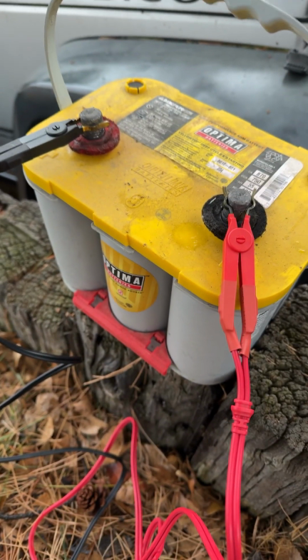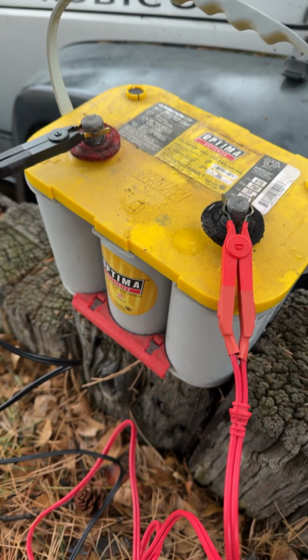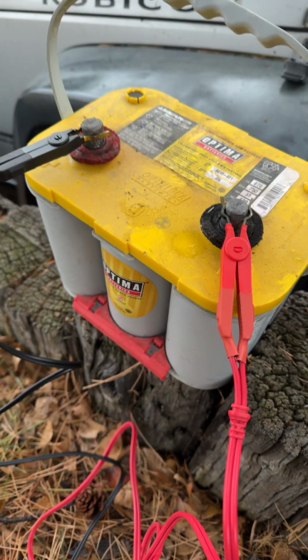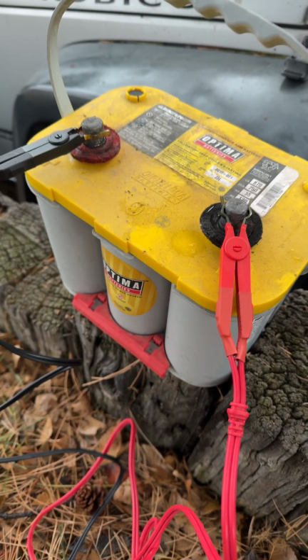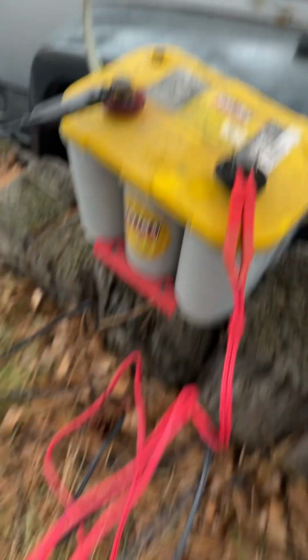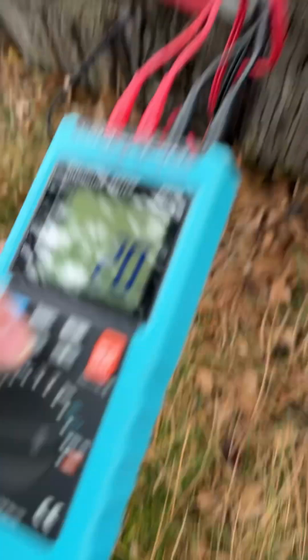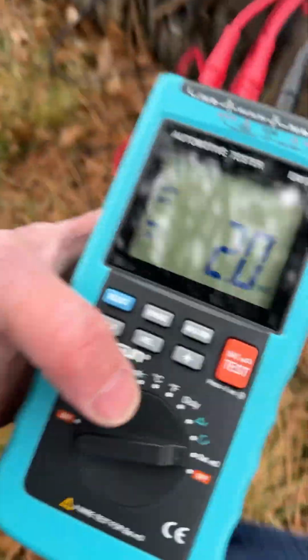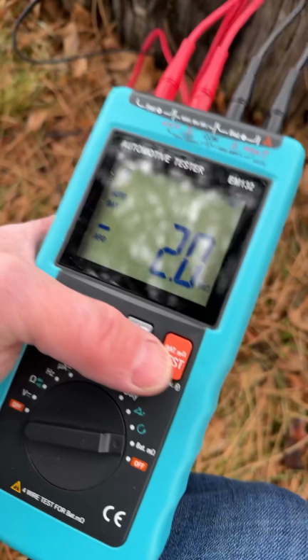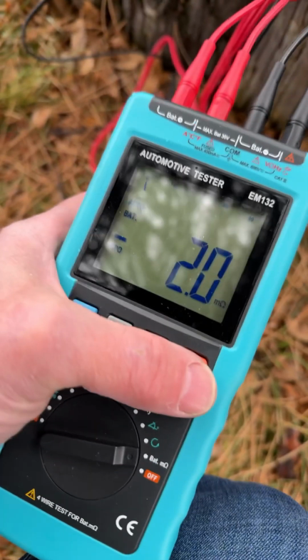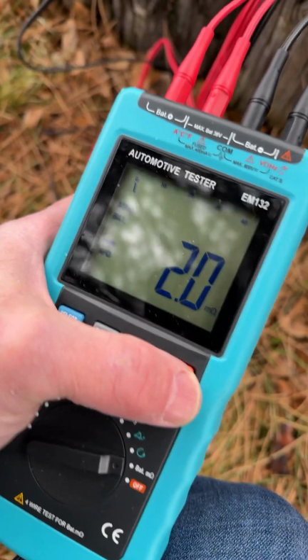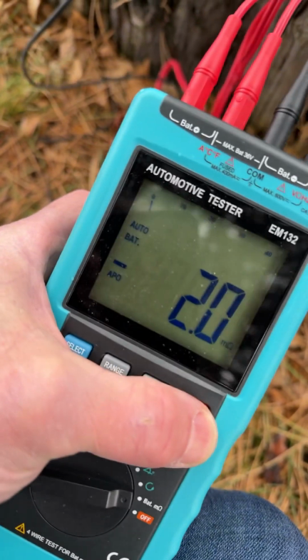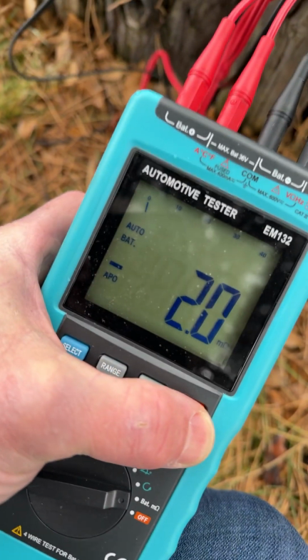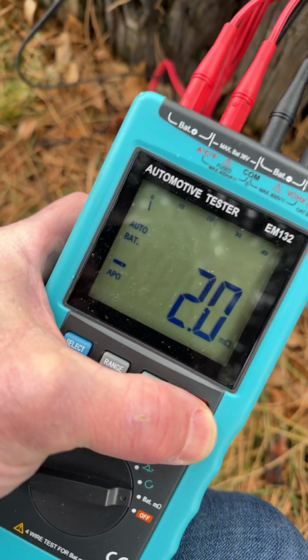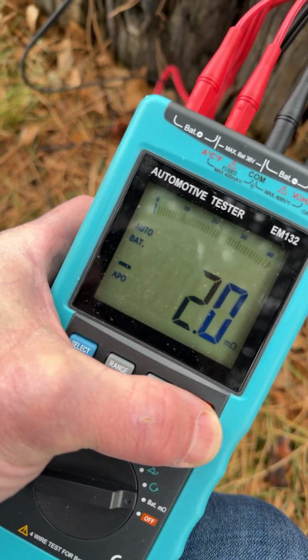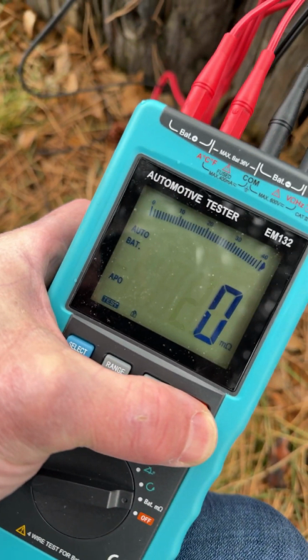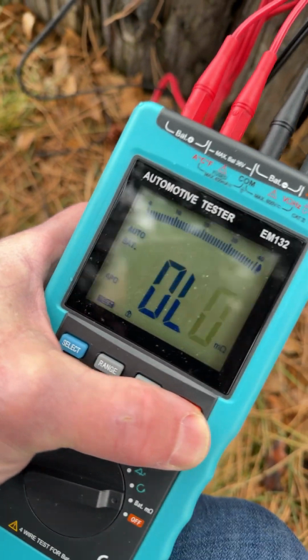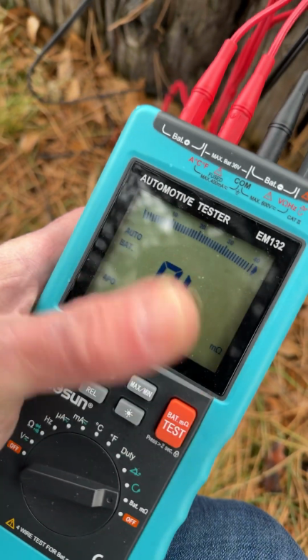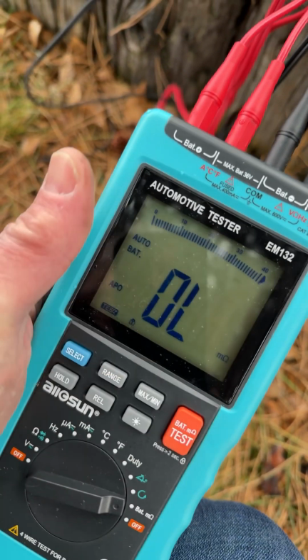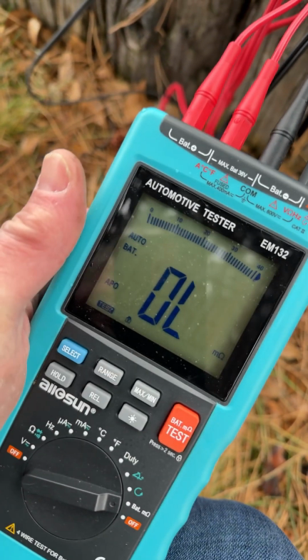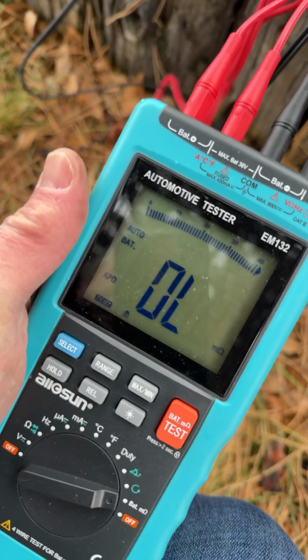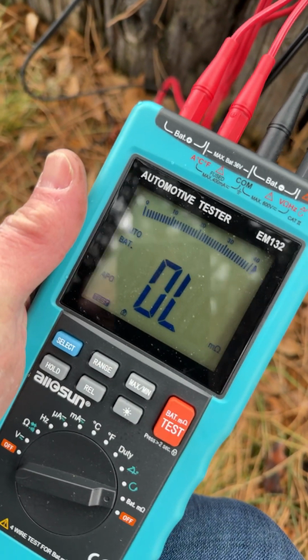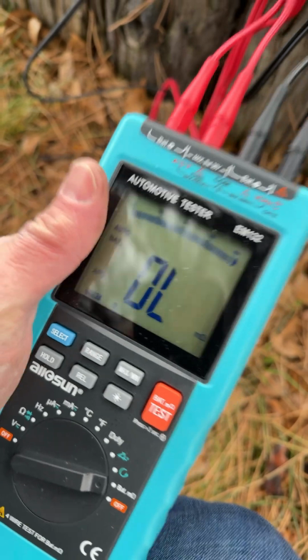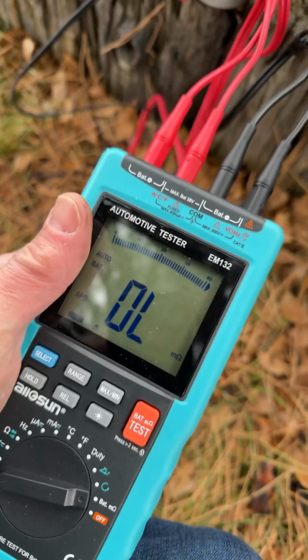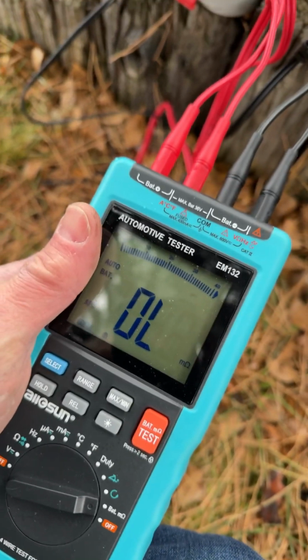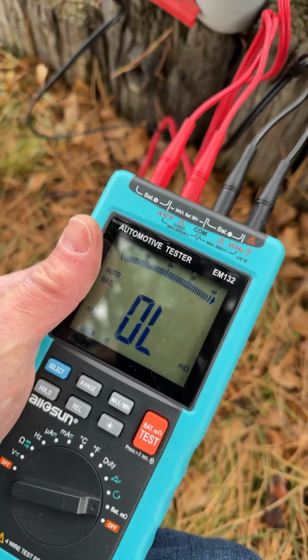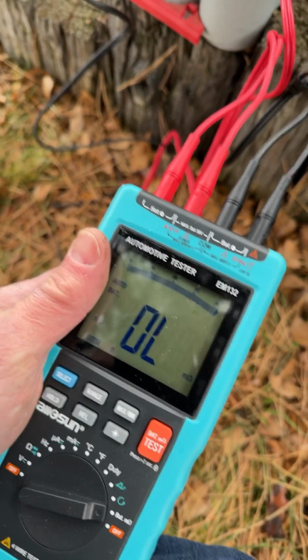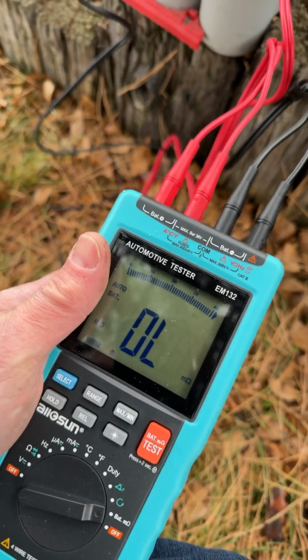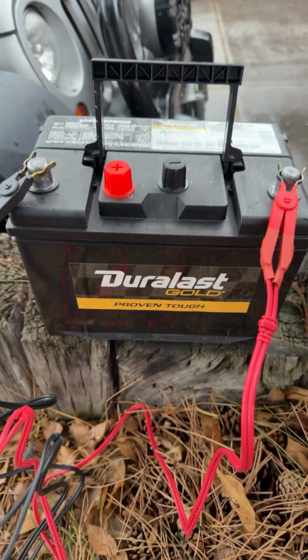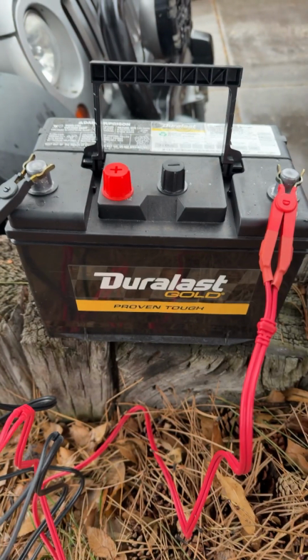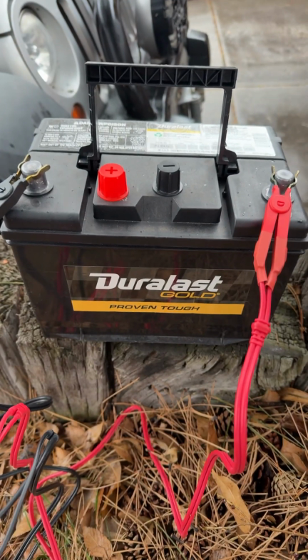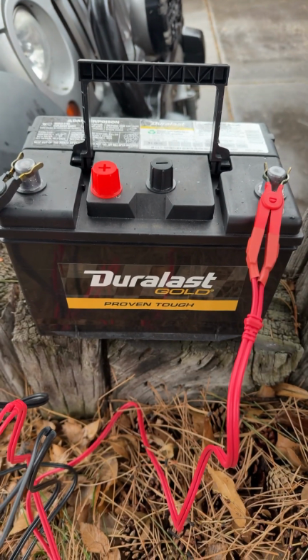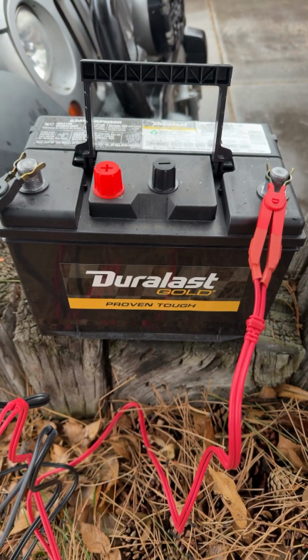All right, let's test this battery now that we're out of the car. Look at that — that's no bueno. All right, let's check the new battery.